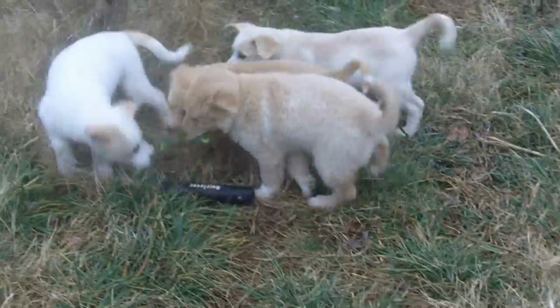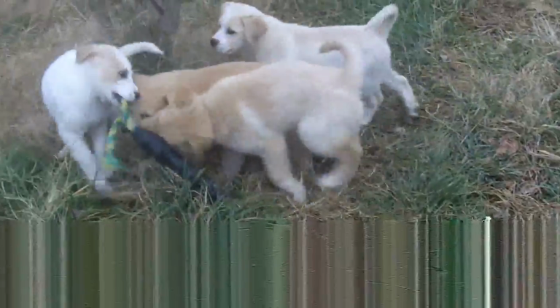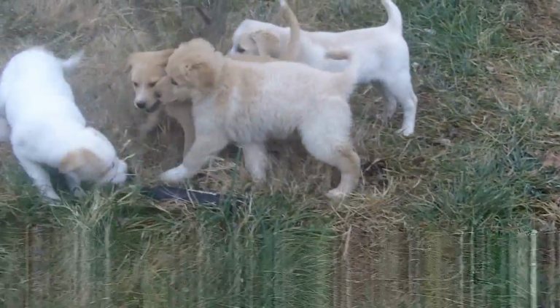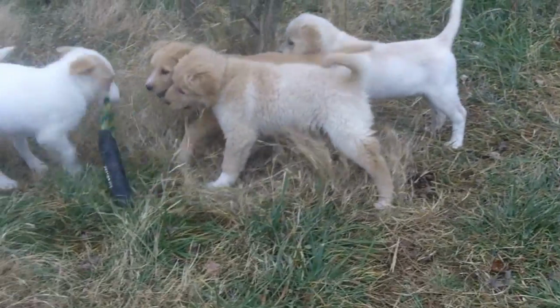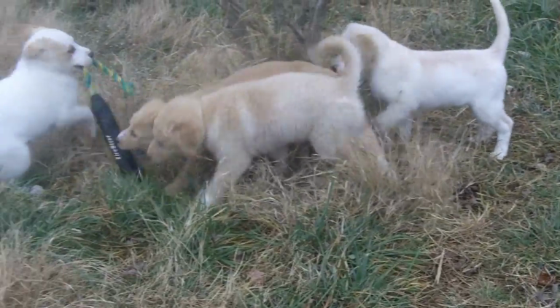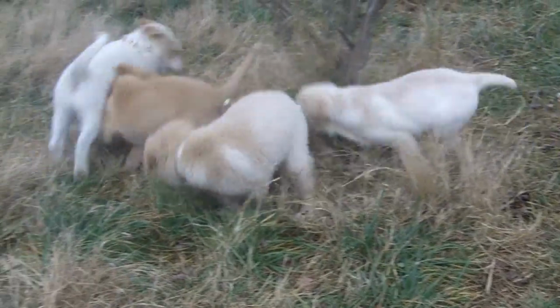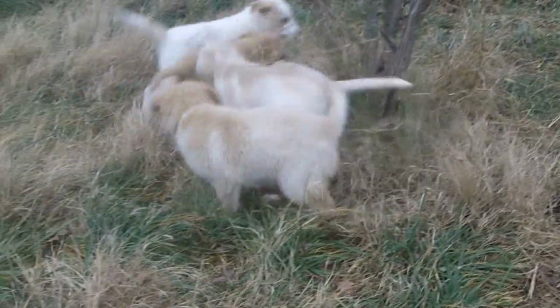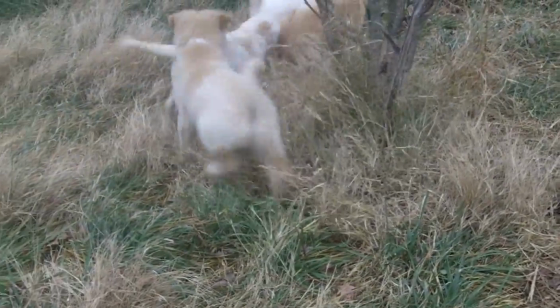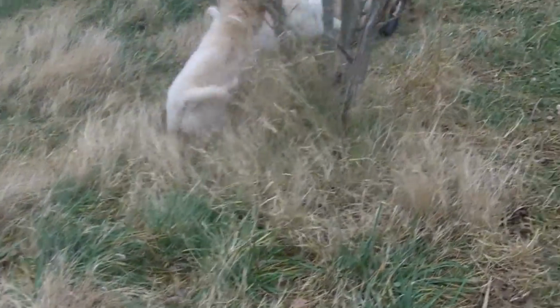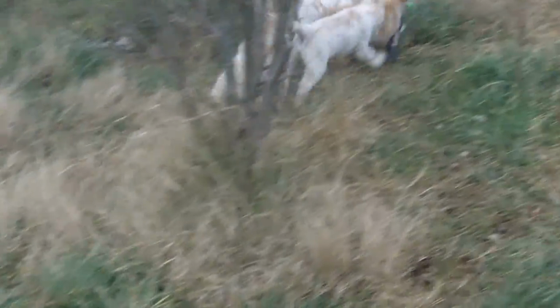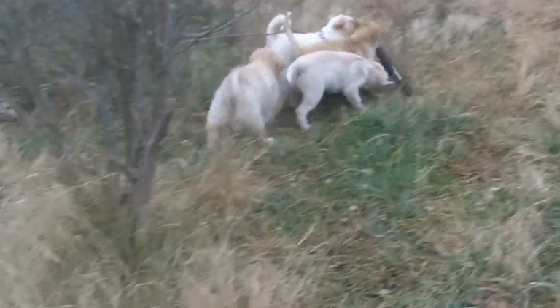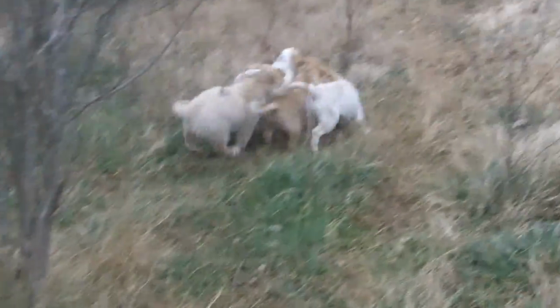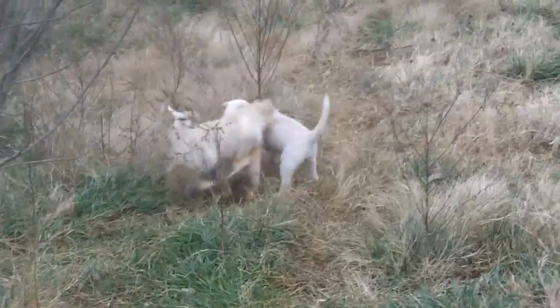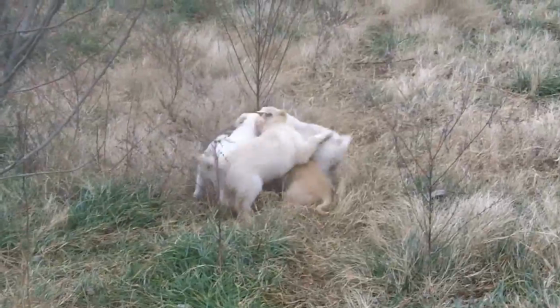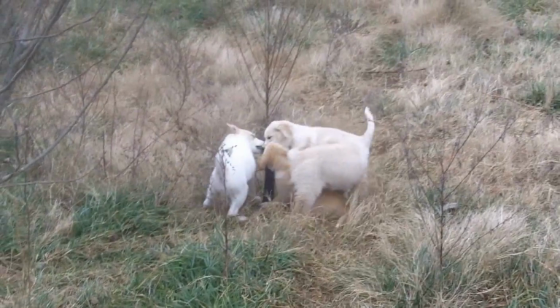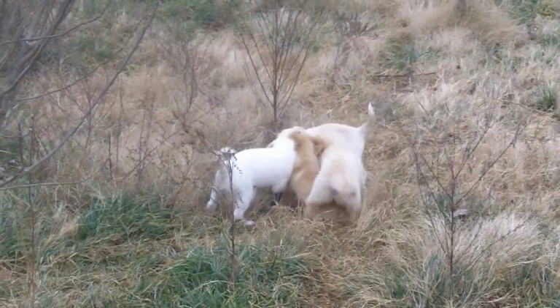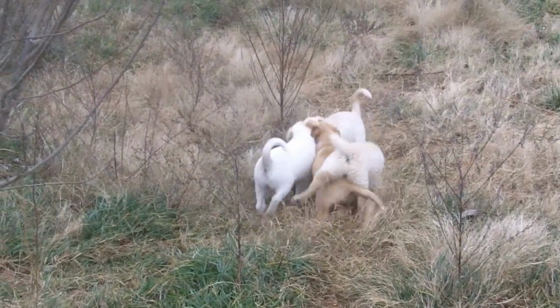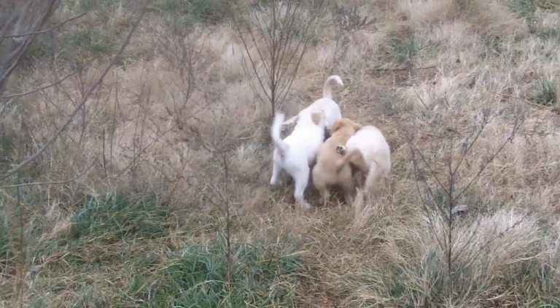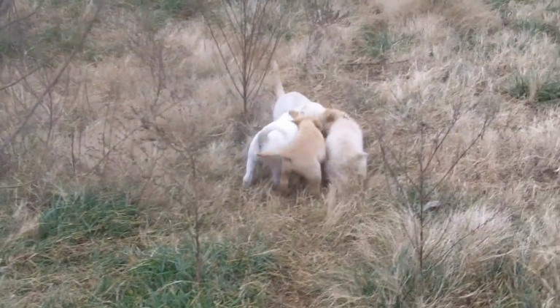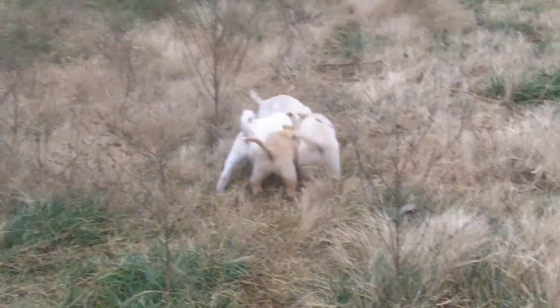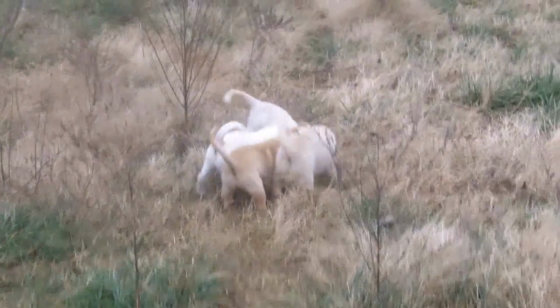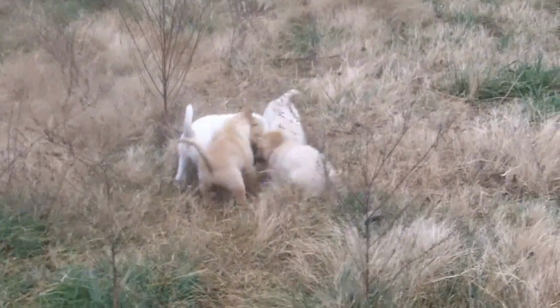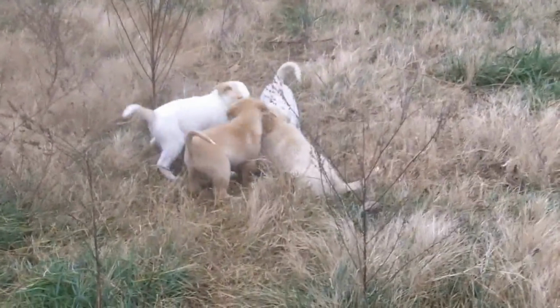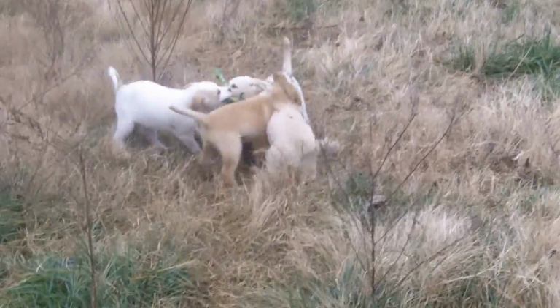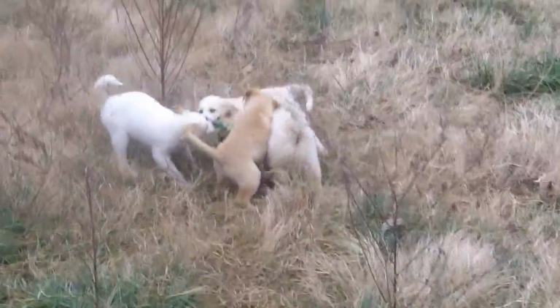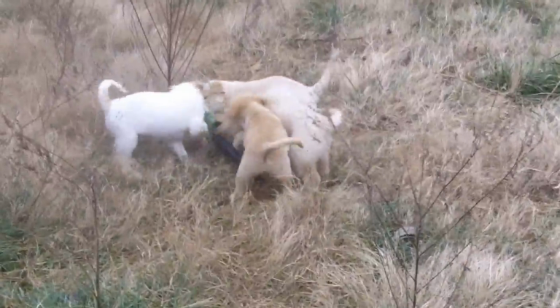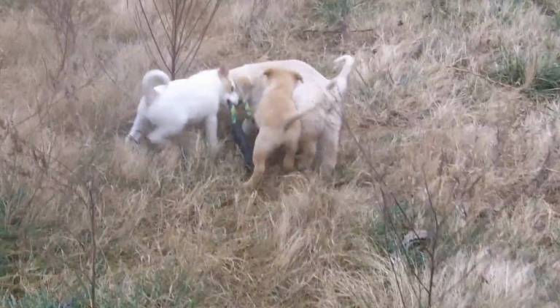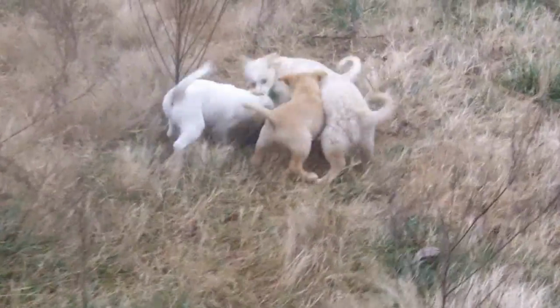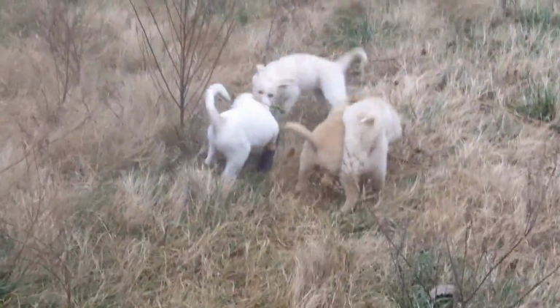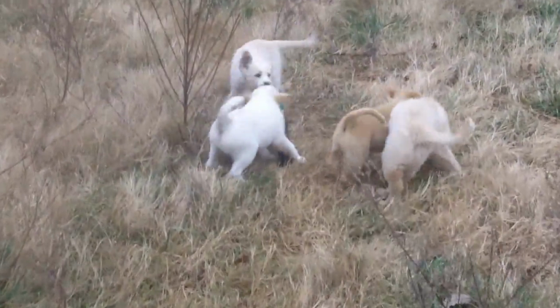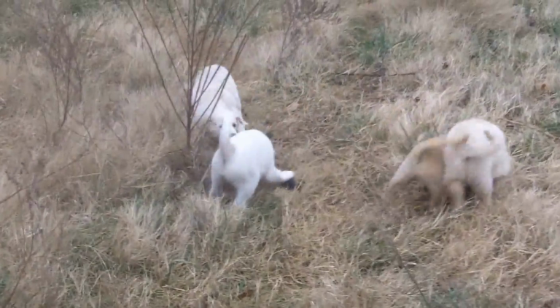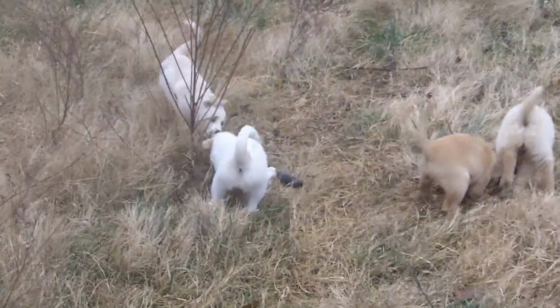Here are the puppies. They are playing with a big giant toy, which is extremely fun. This is Jasmine, Aurora, Ariel, and Tiana.